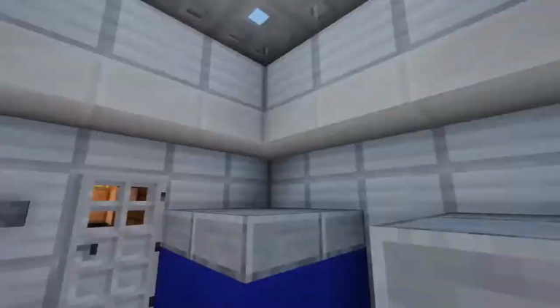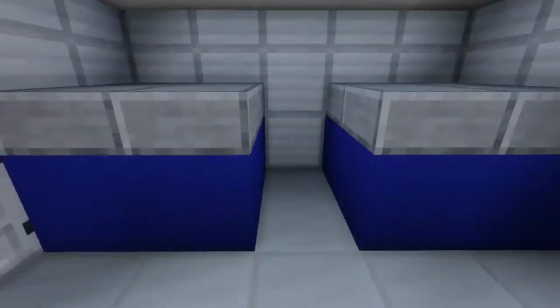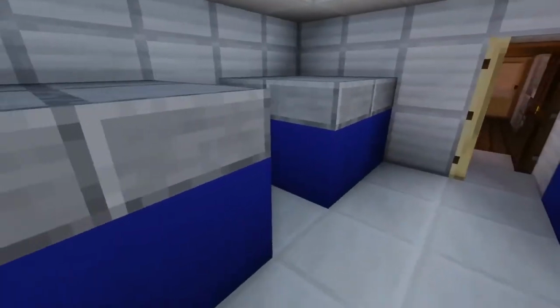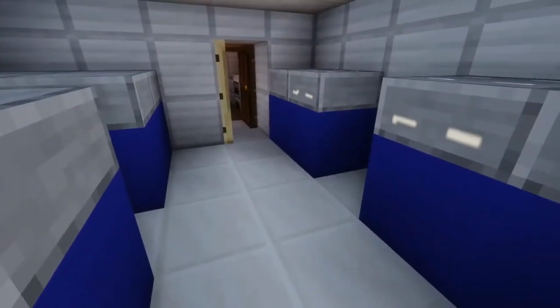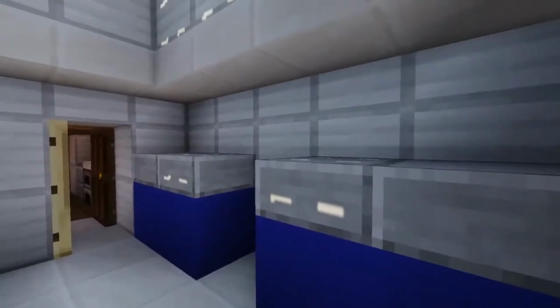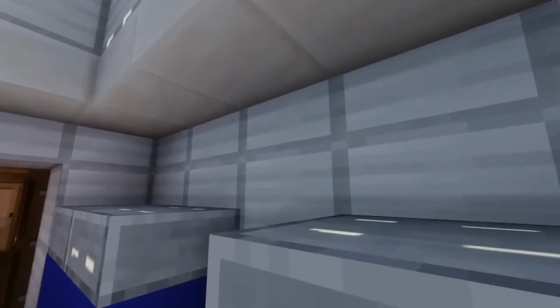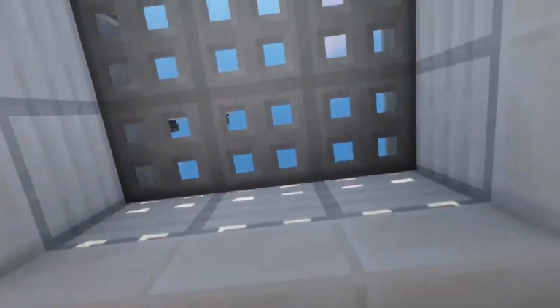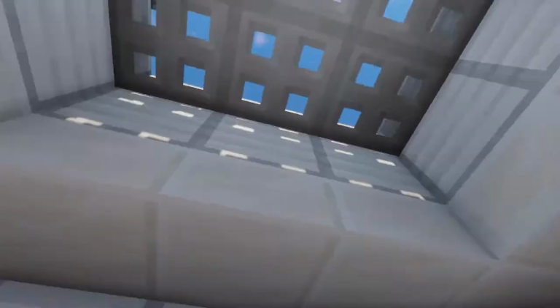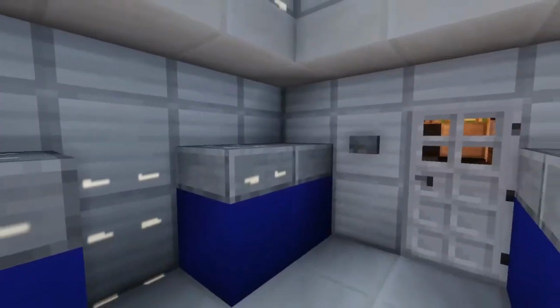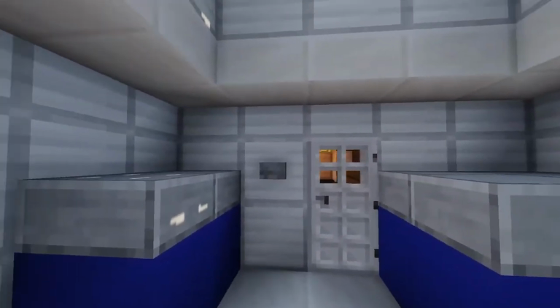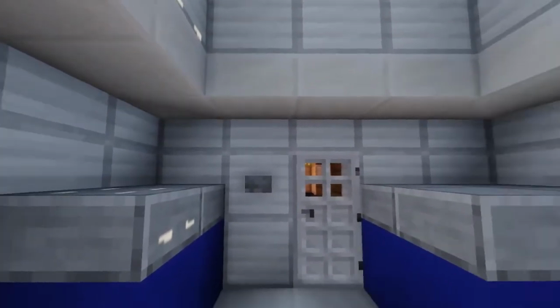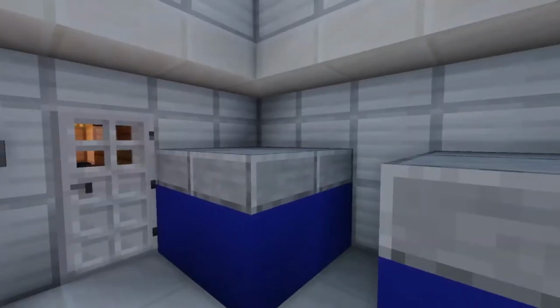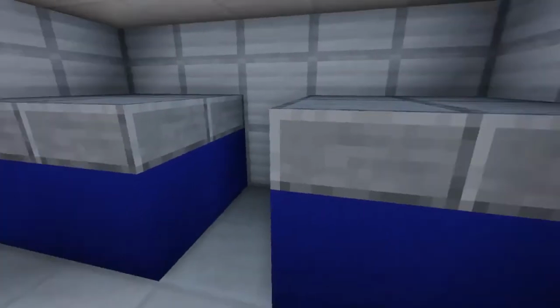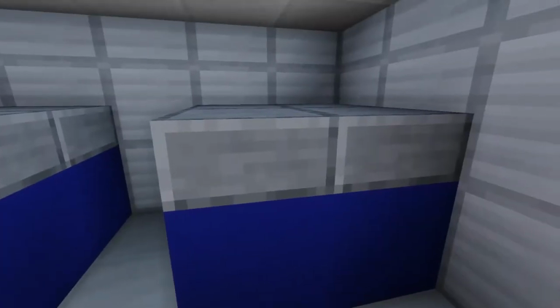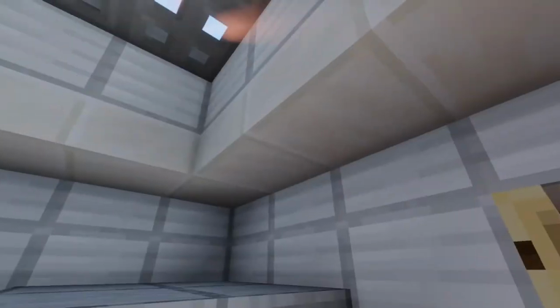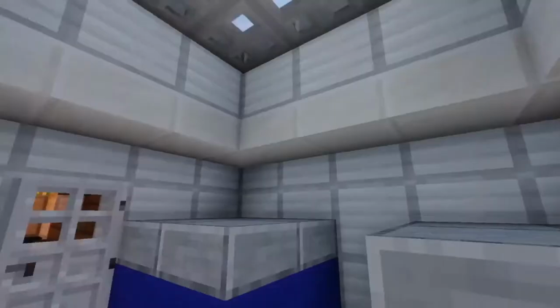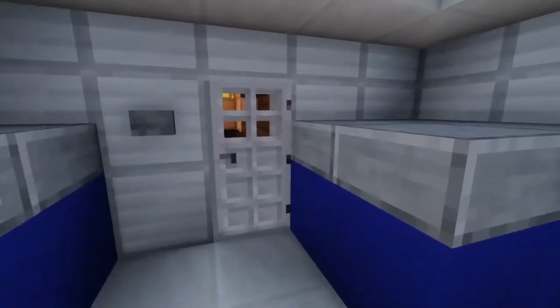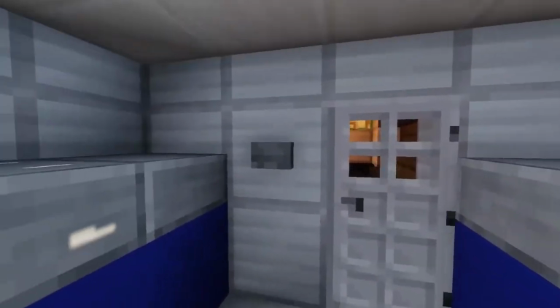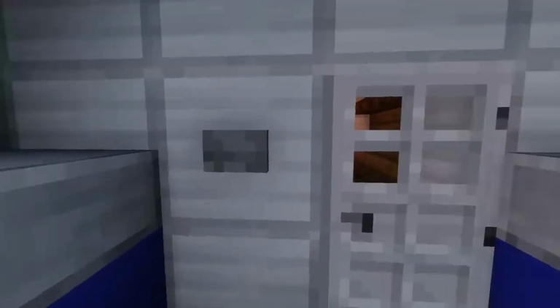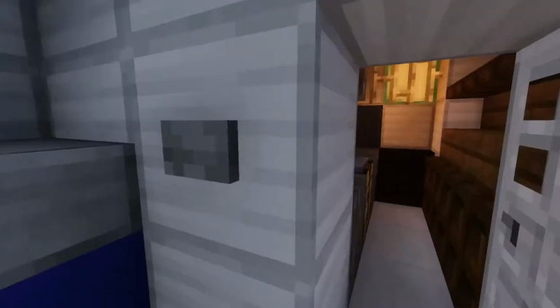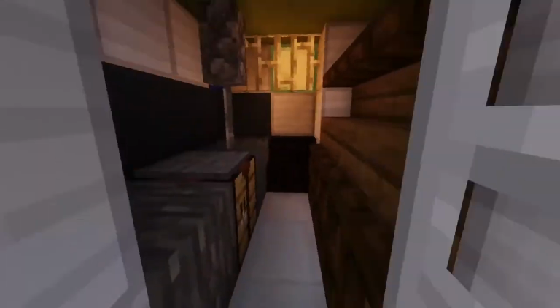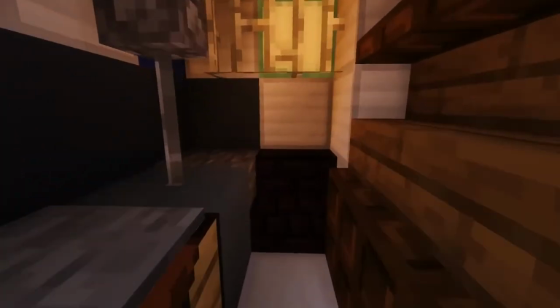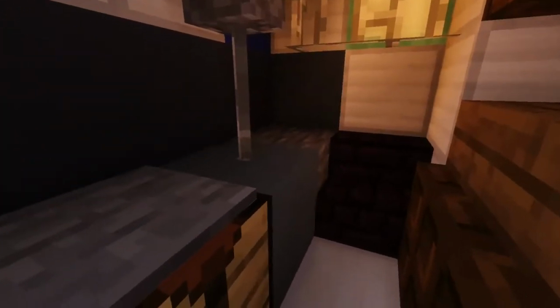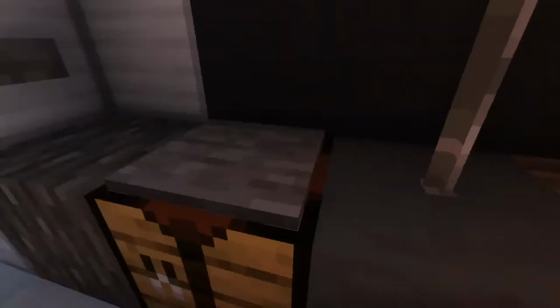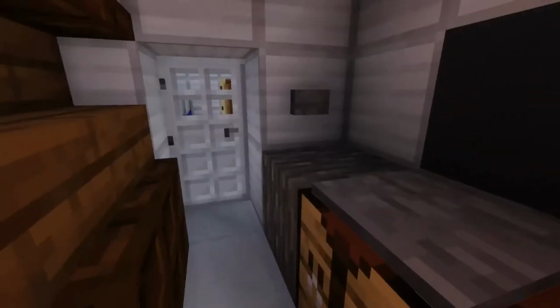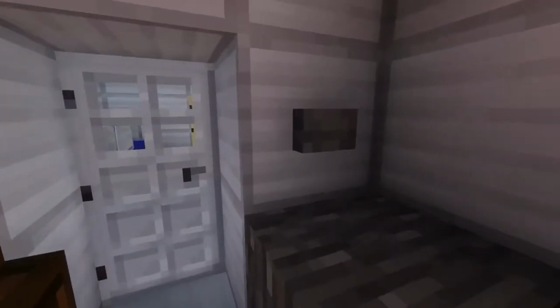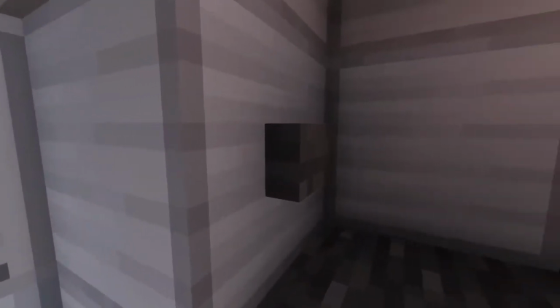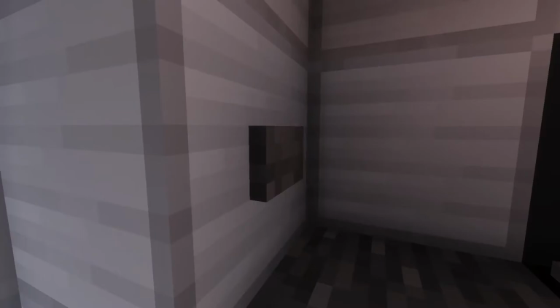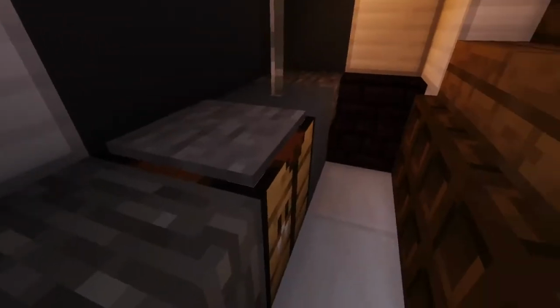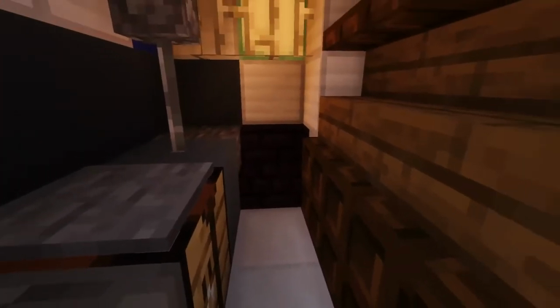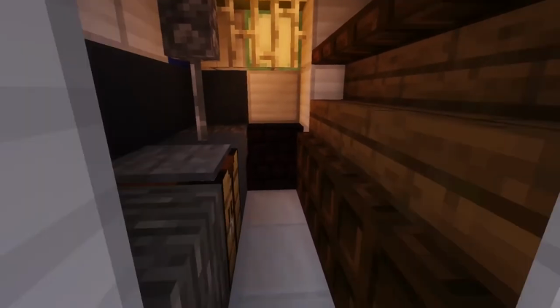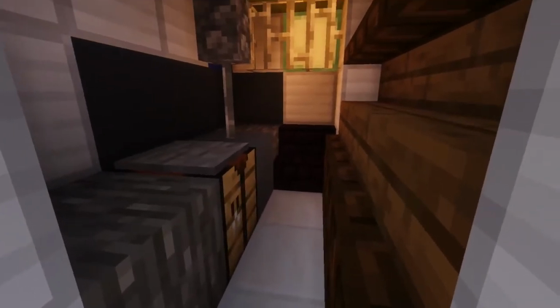We have the fish storage where all the fish is being stored and cooled, of course, to keep it fresh. And we have a small workshop area over here for small repairs which need to be done on the ship and all that kind of stuff.